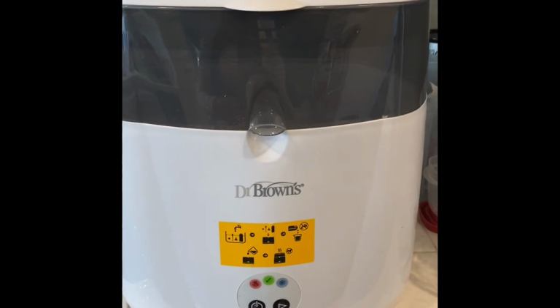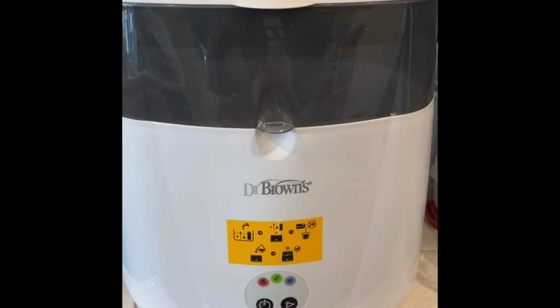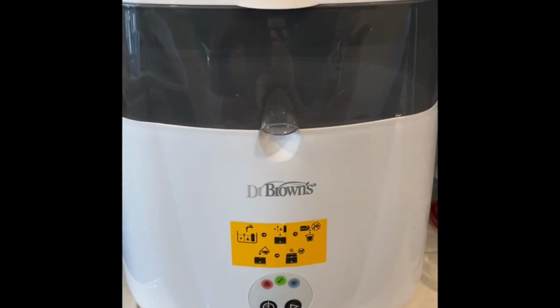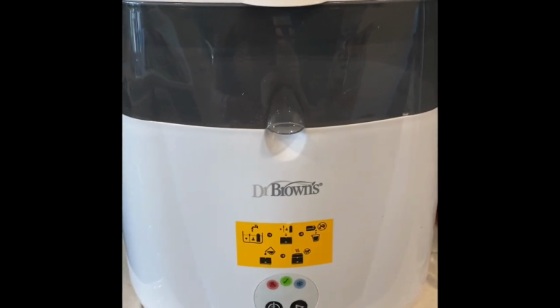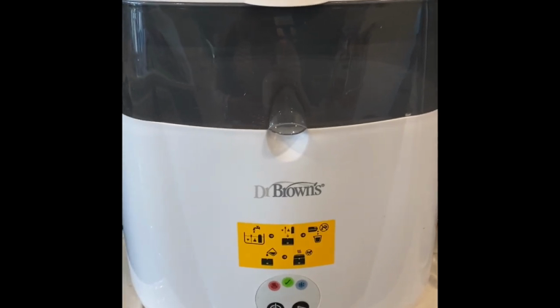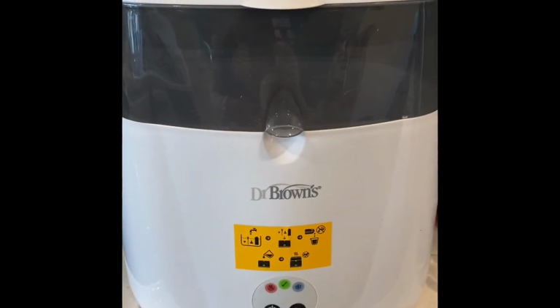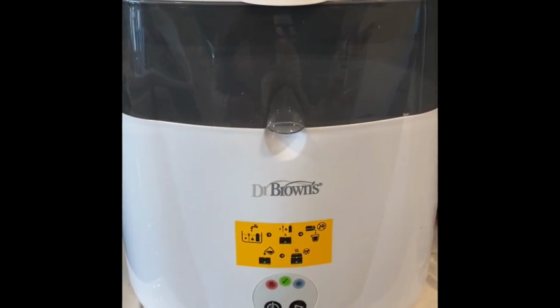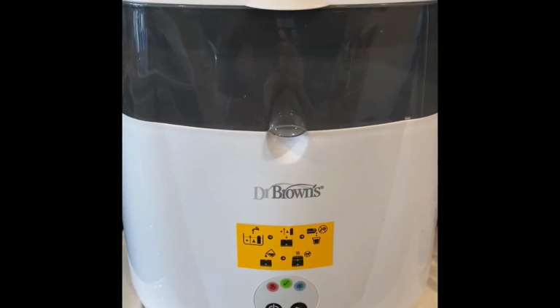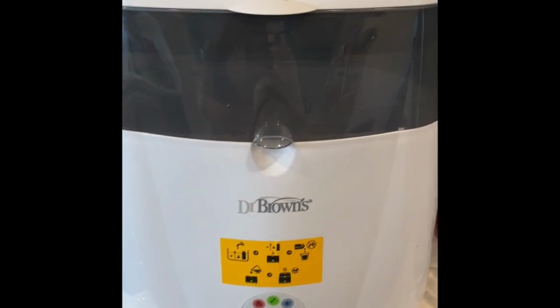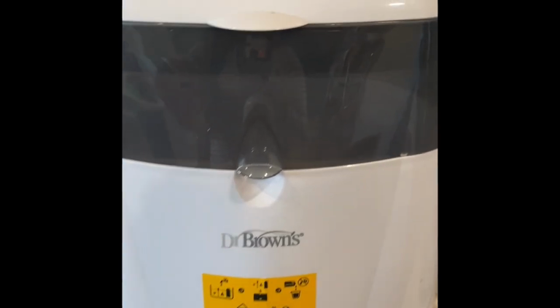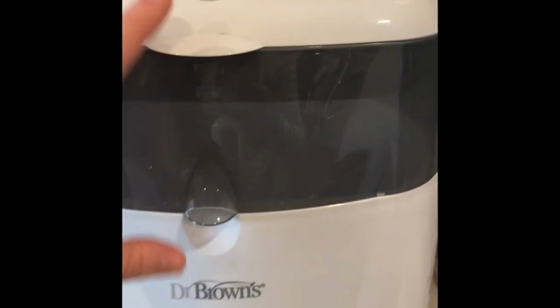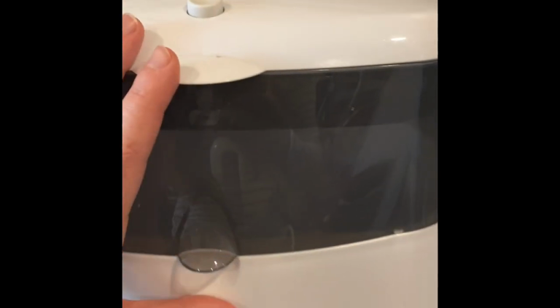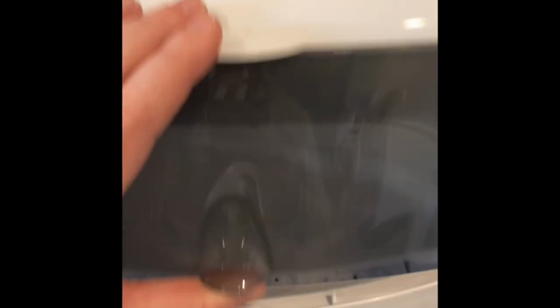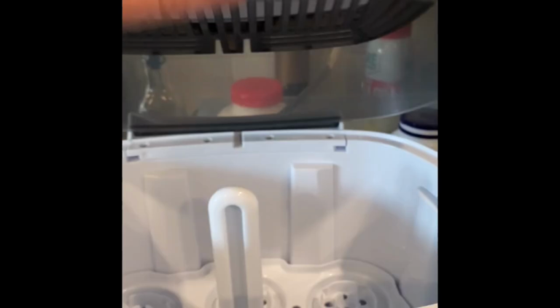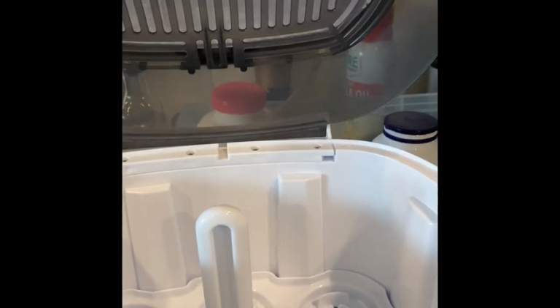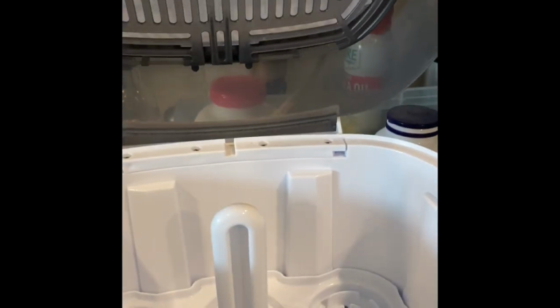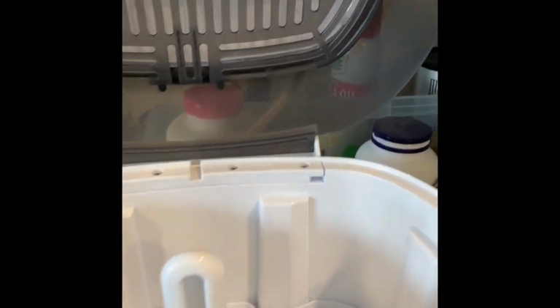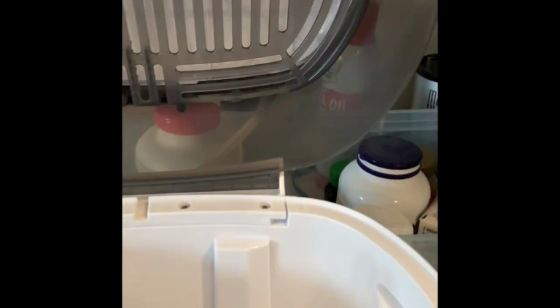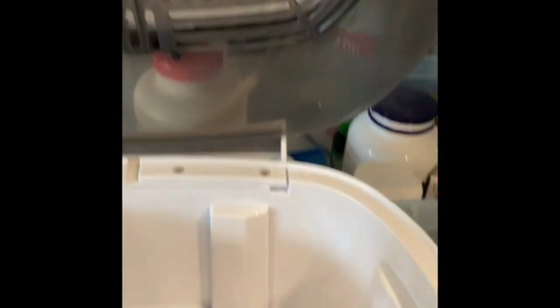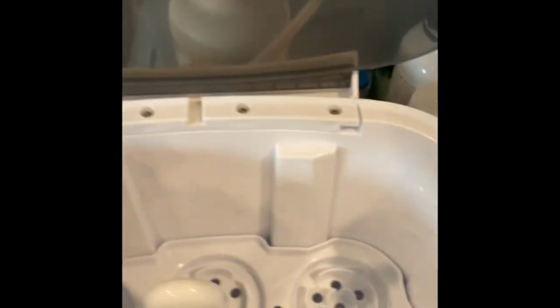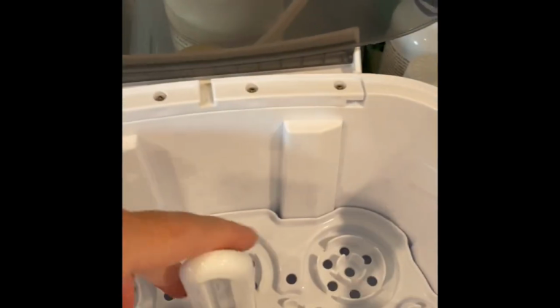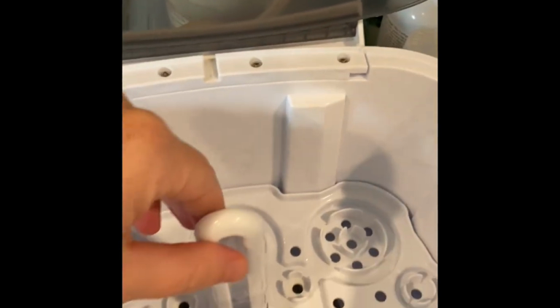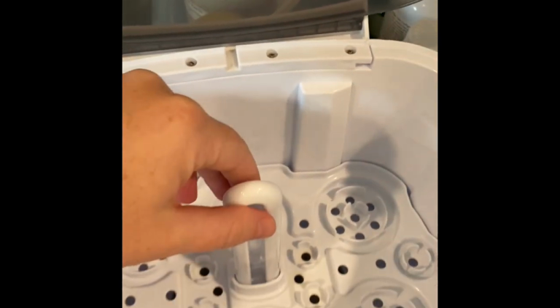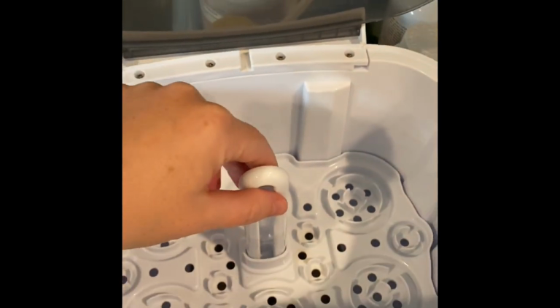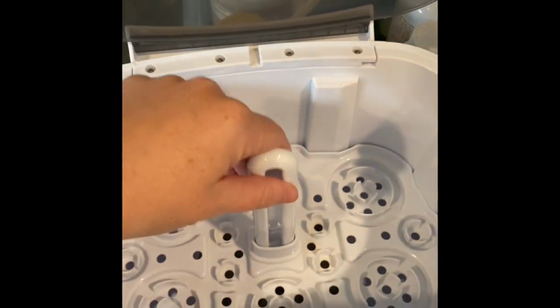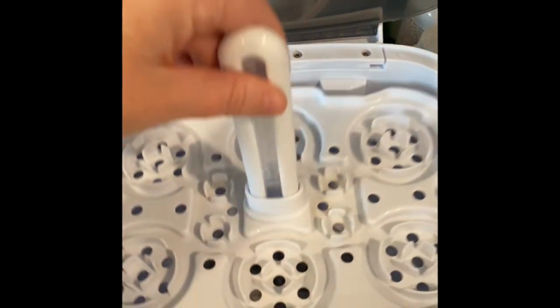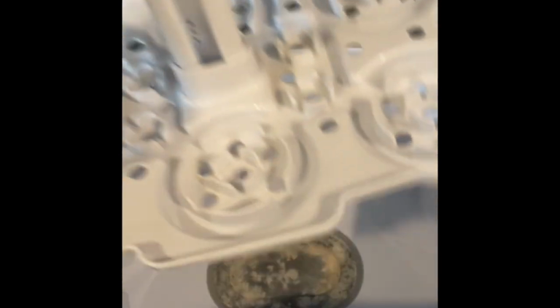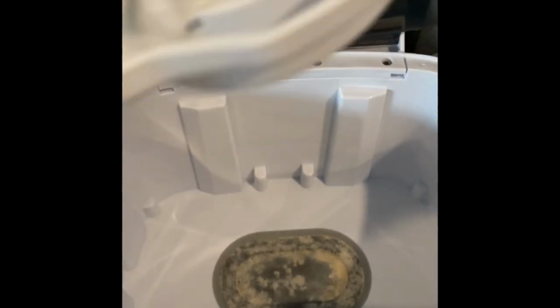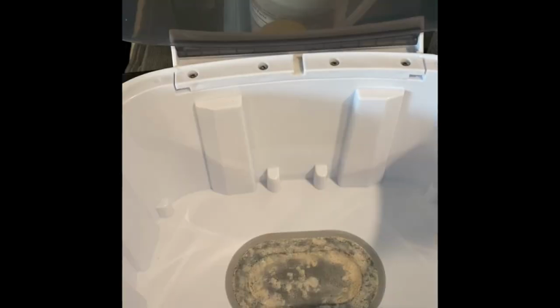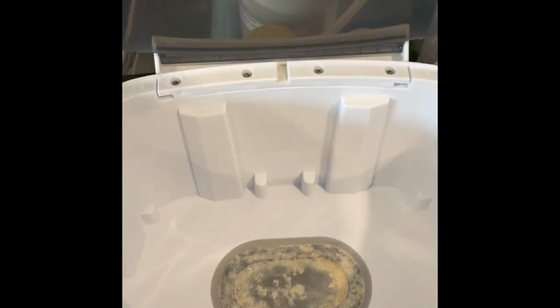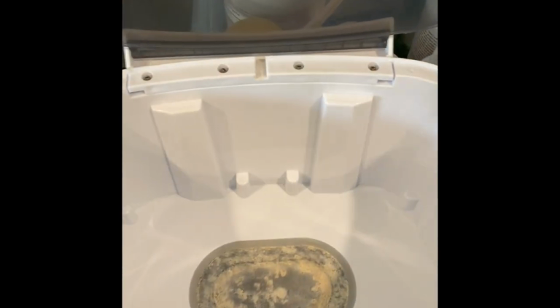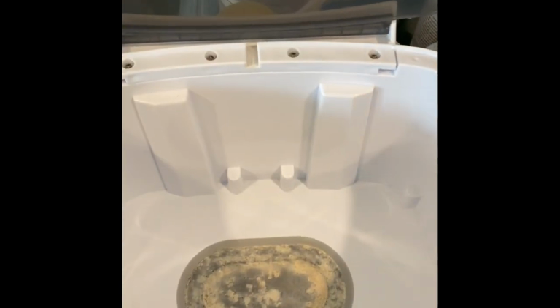Alrighty, so here's the unit right here in my kitchen on the counter. I'm going to just lift up the top, and then this part here will come out — so you're going to lift that out and see right here.